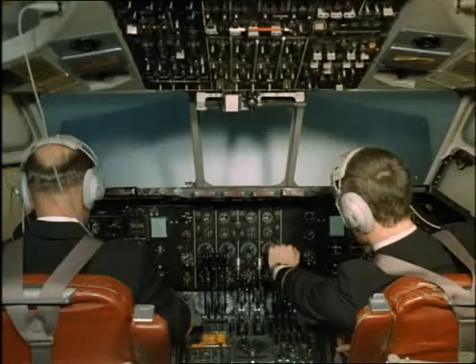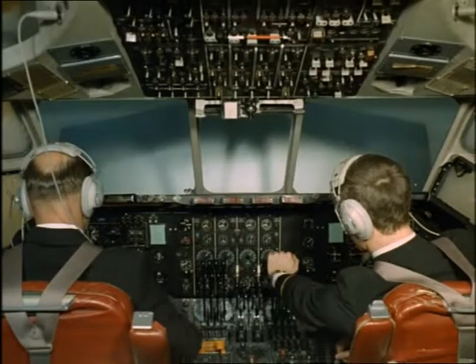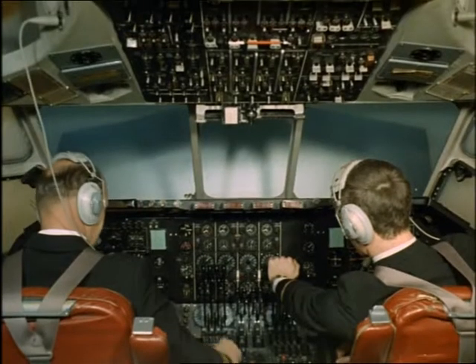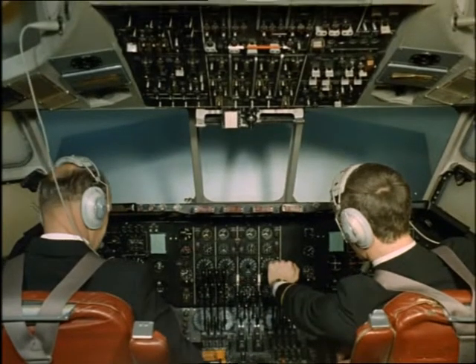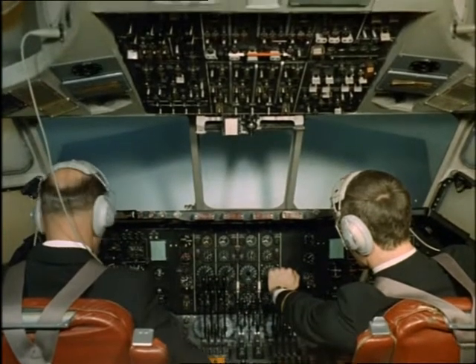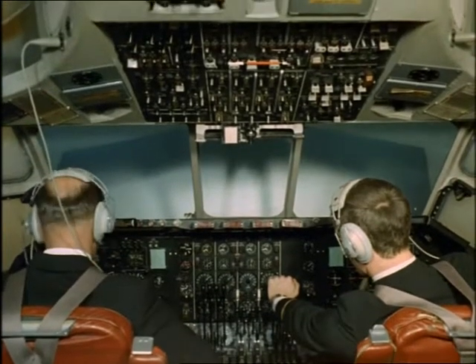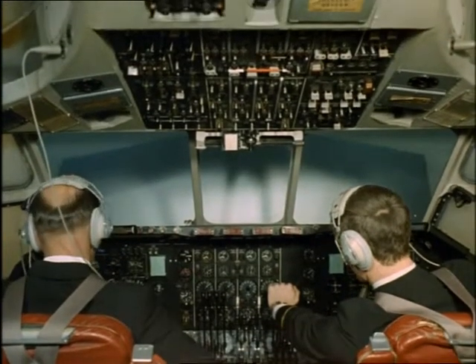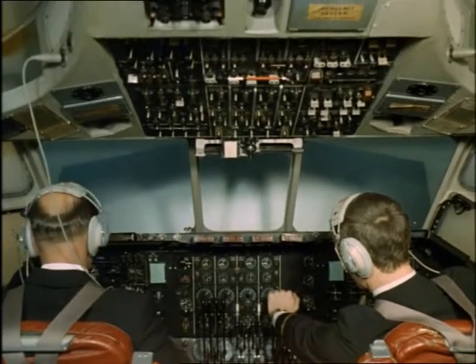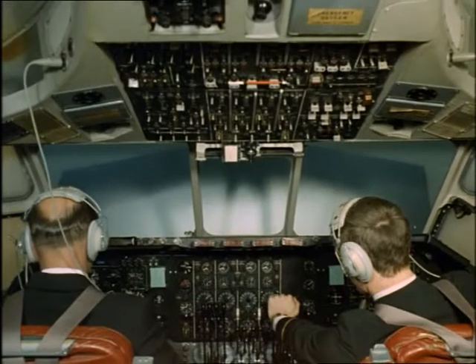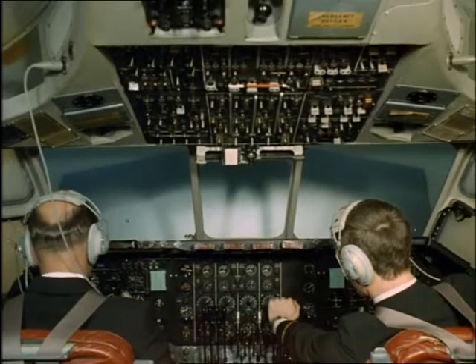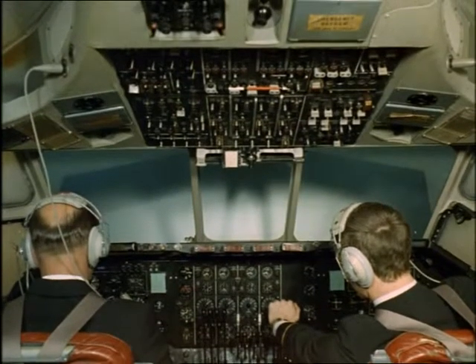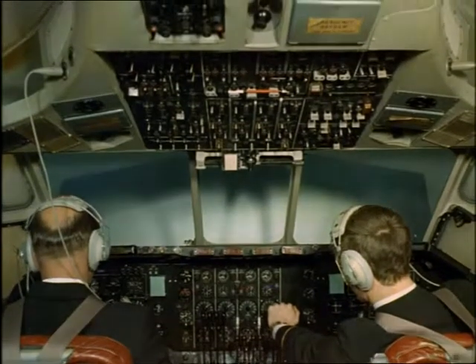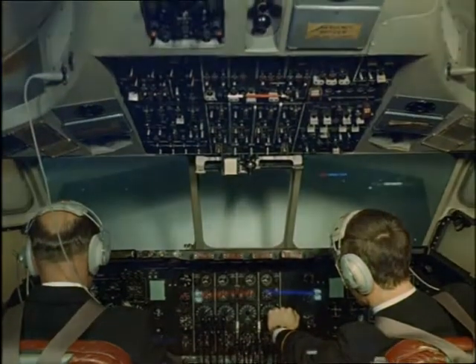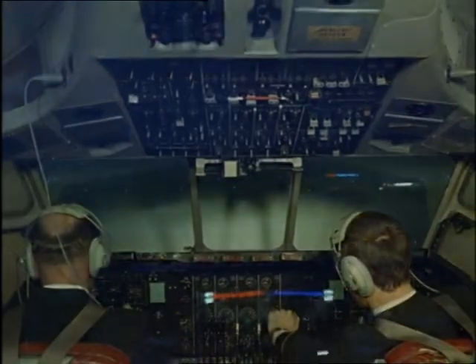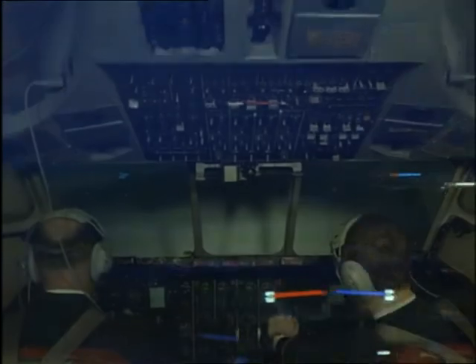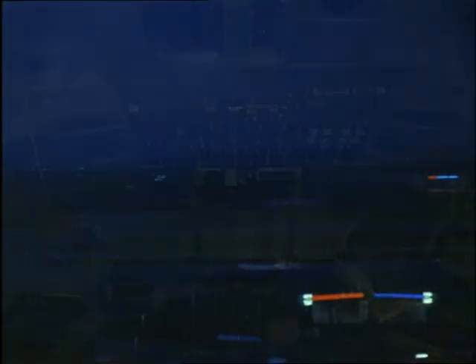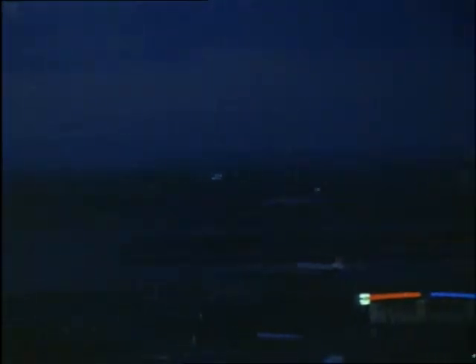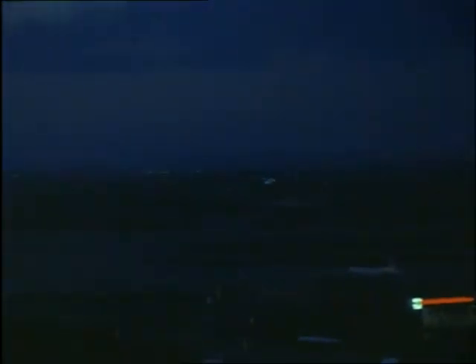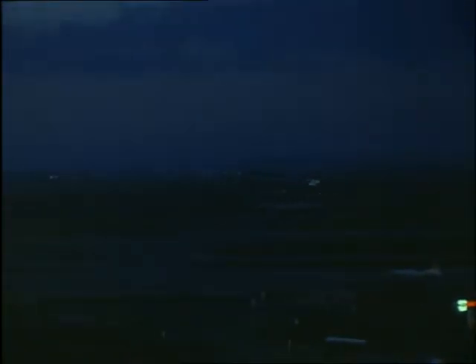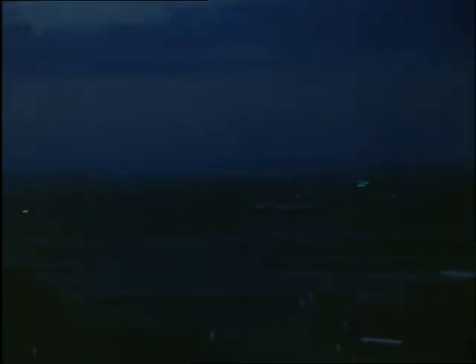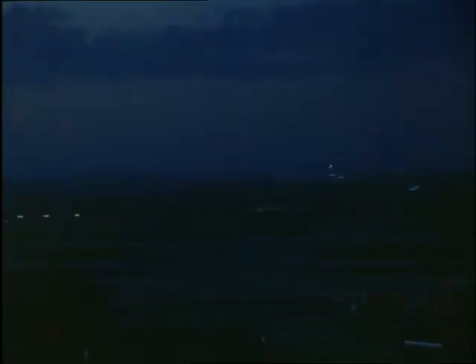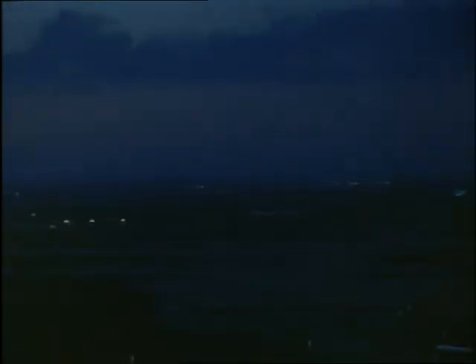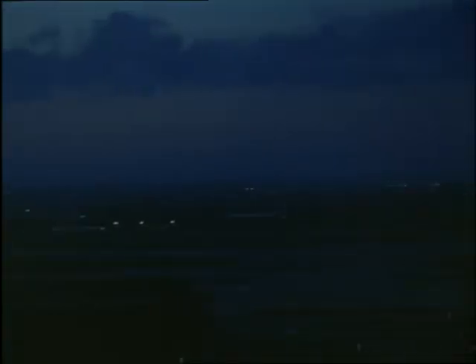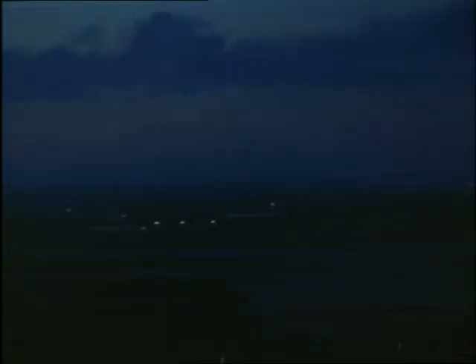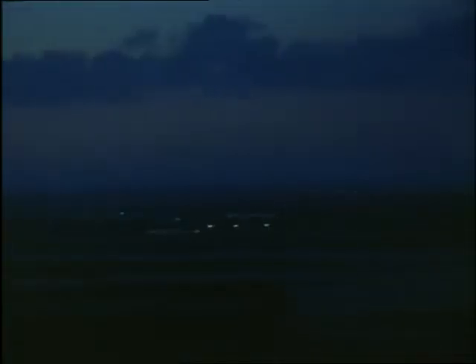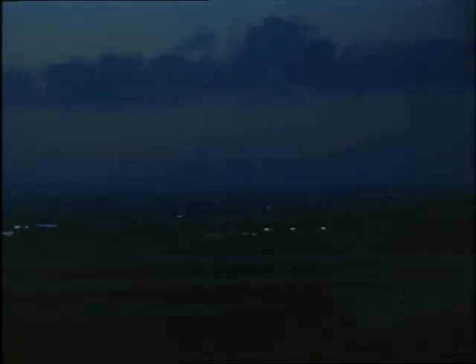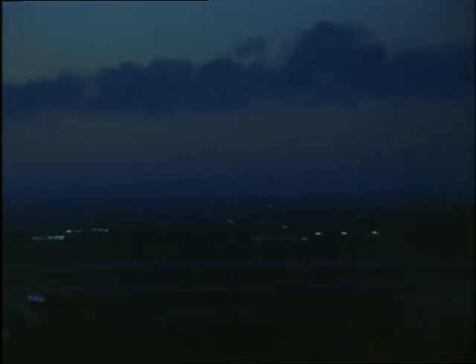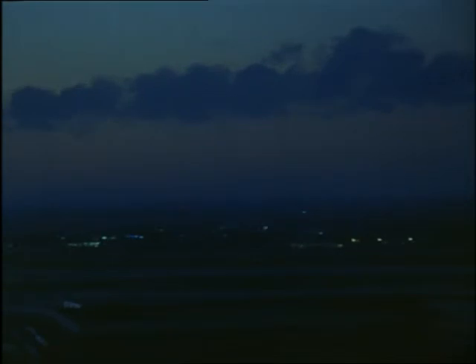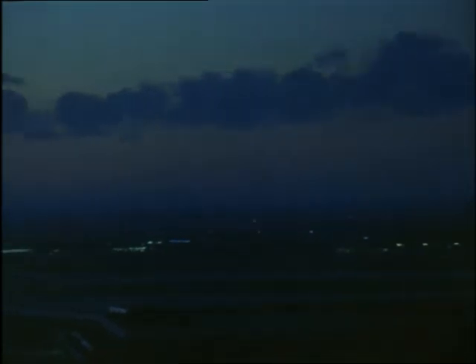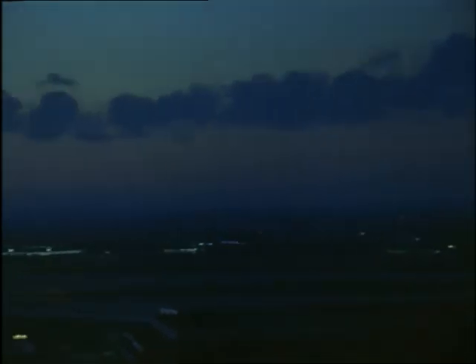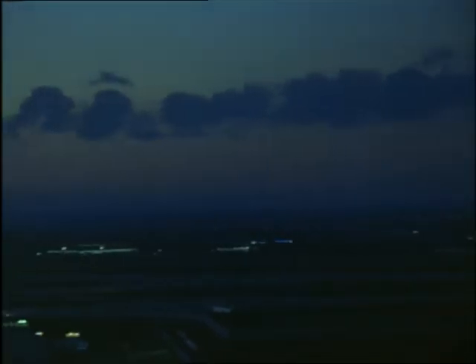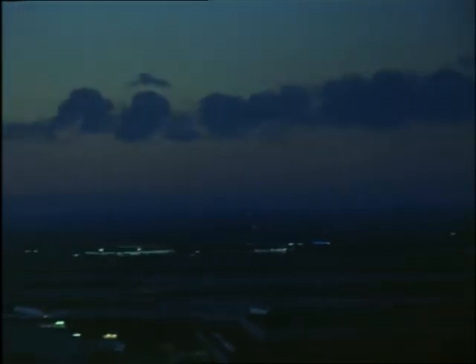This is literally the way to the stars, for it's also on teaching machines that the astronauts of America and Russia are being trained for their journeys into space.